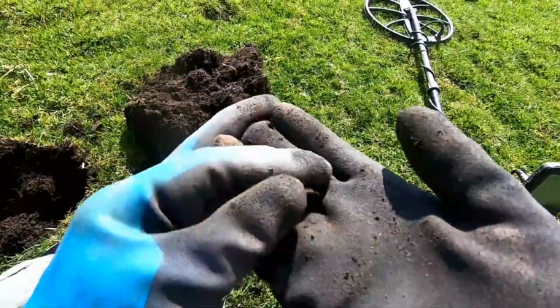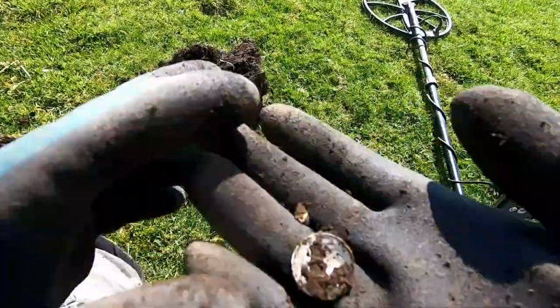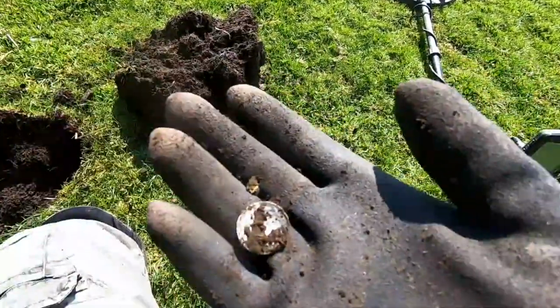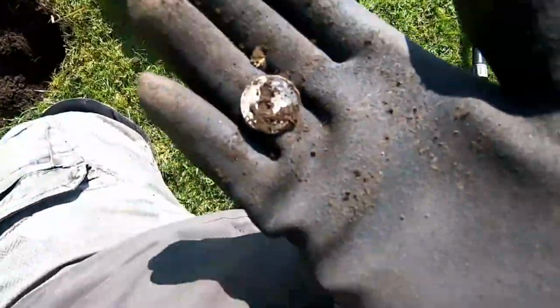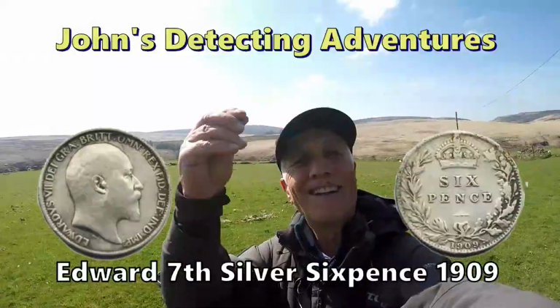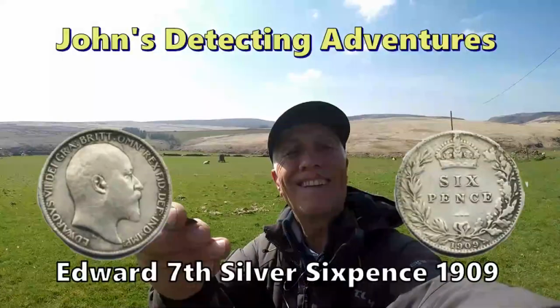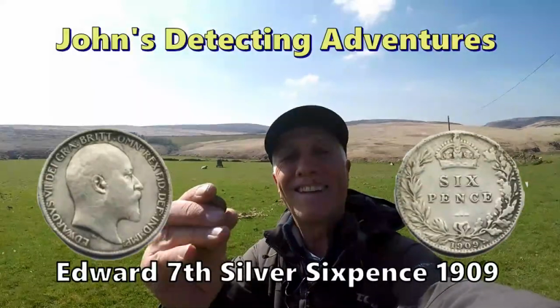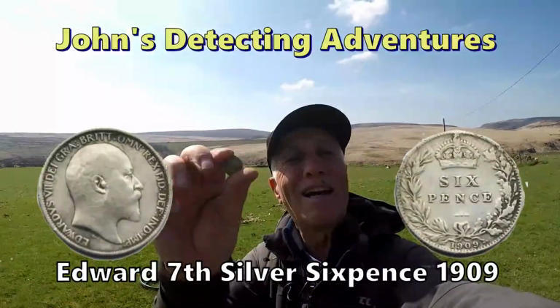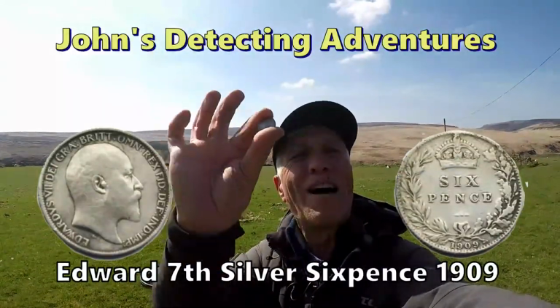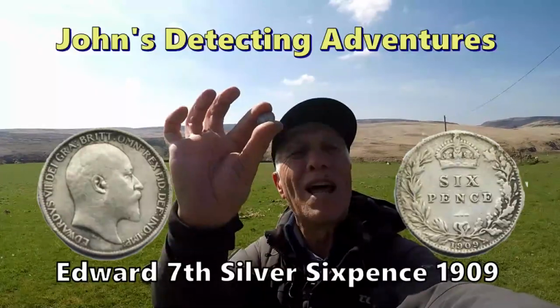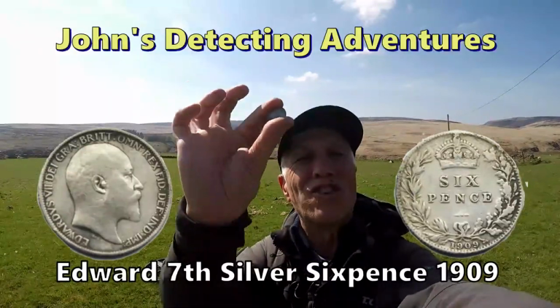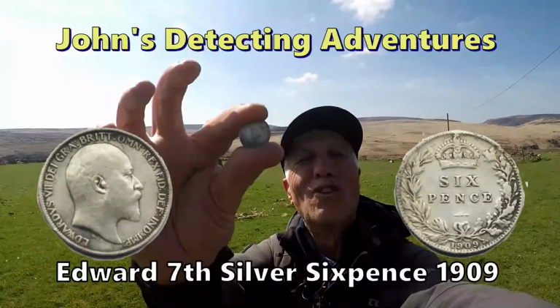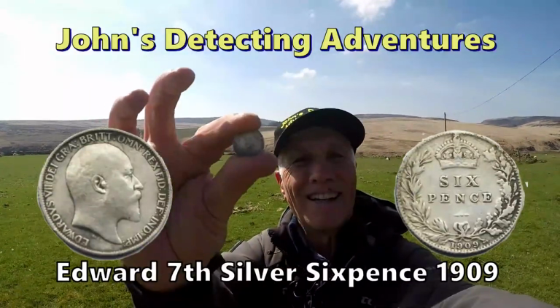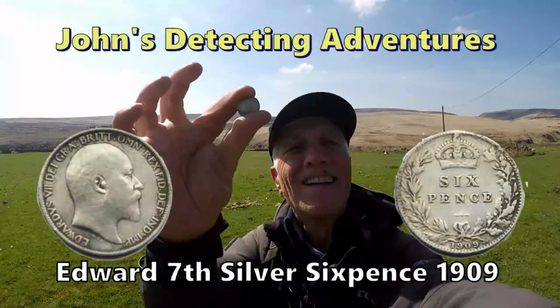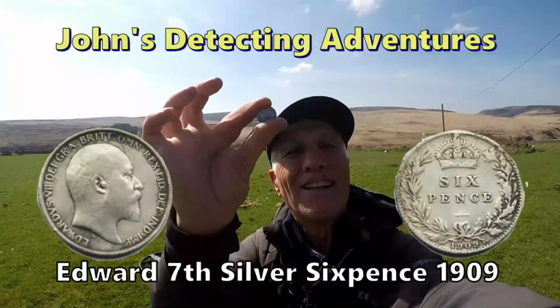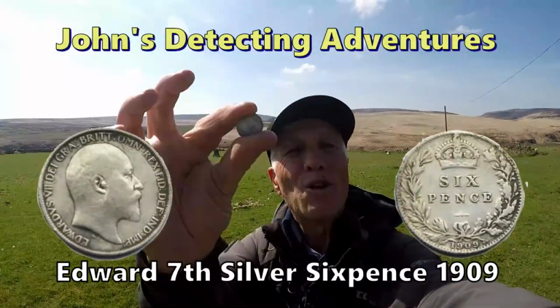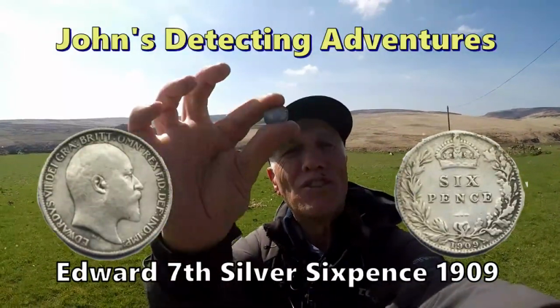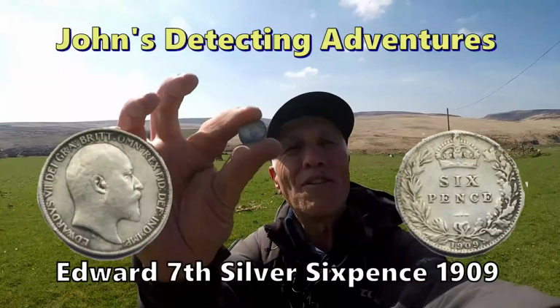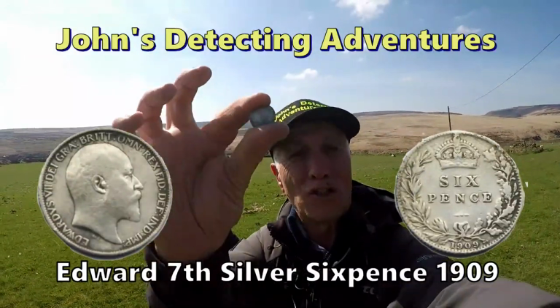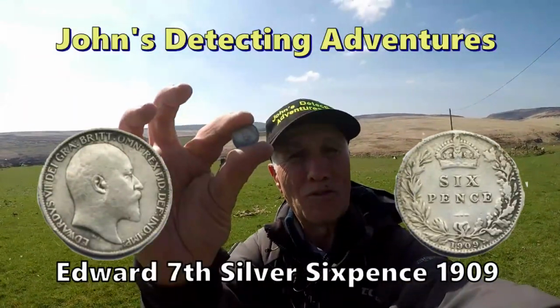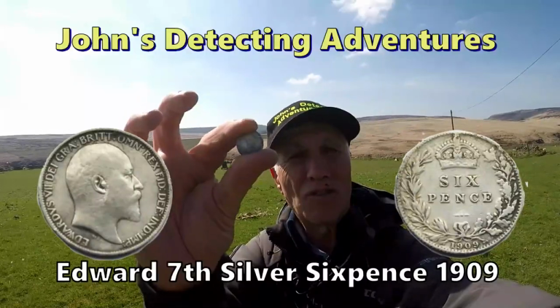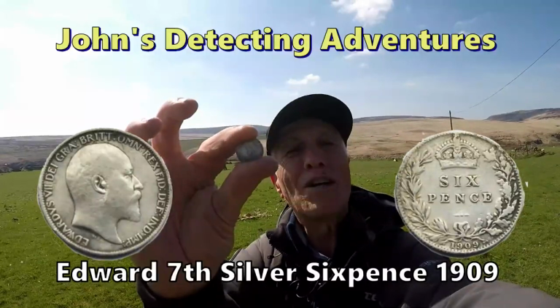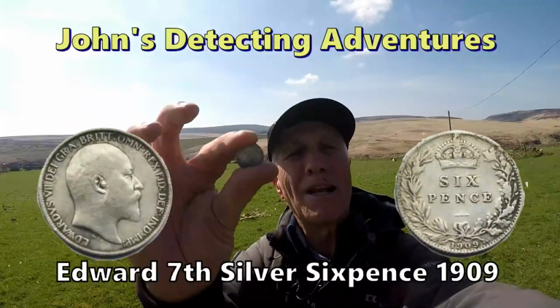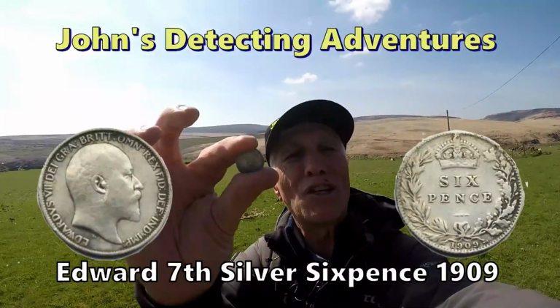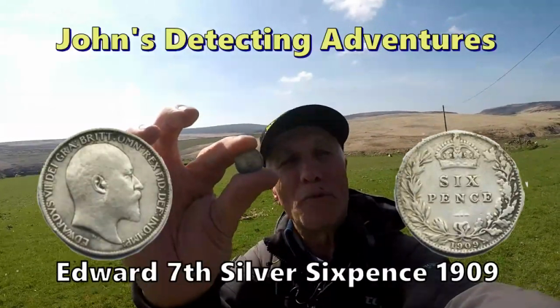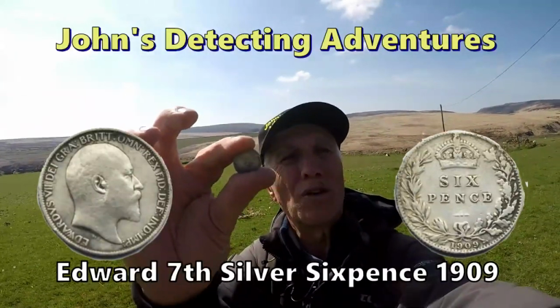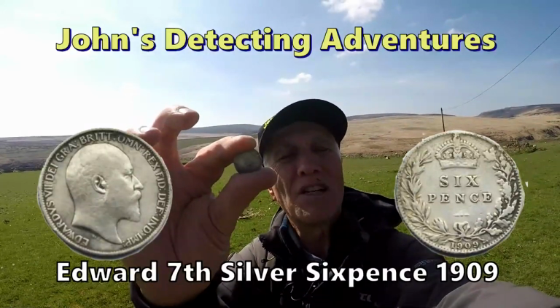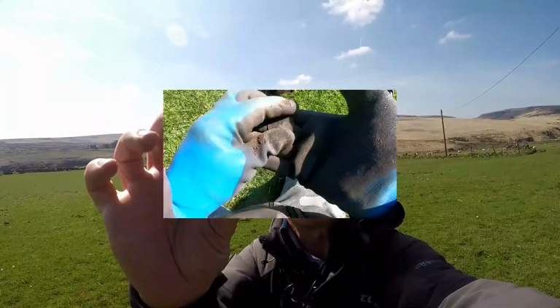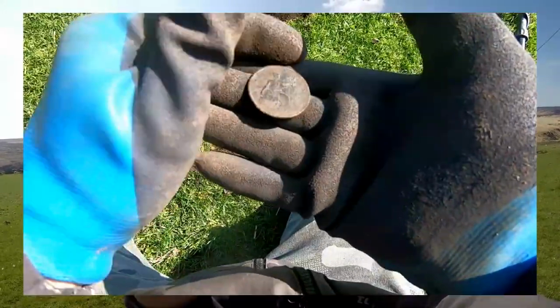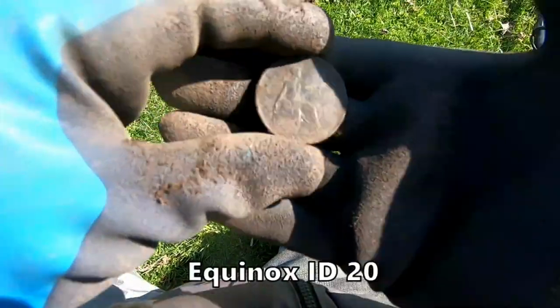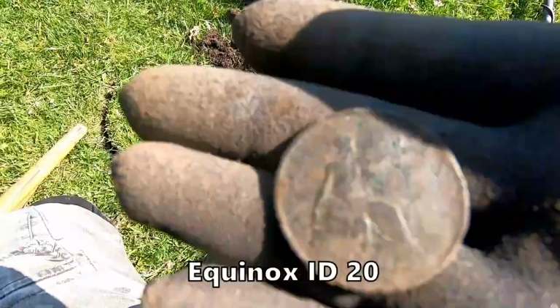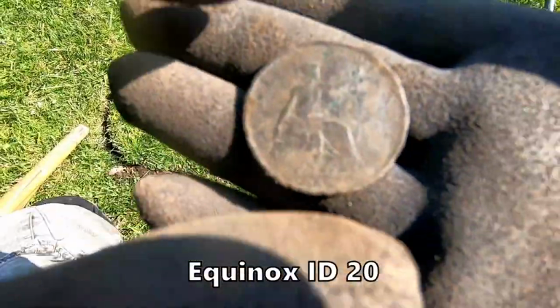Woohoo! Look at that. We've found a silver - Edward the 7th sixpence. Not quite sure, but 19-something I should imagine. Bene.